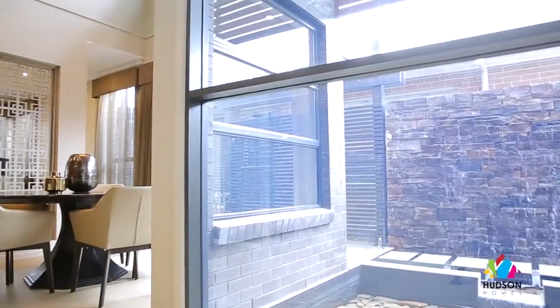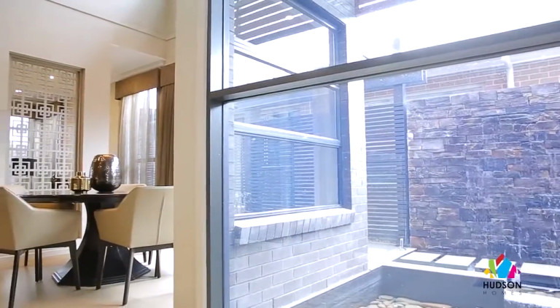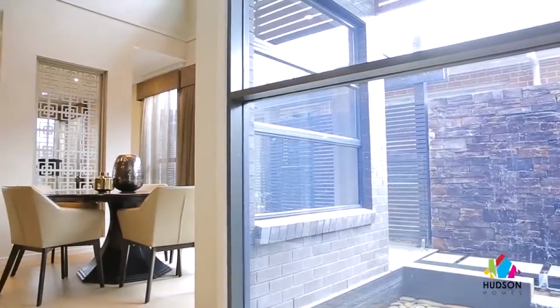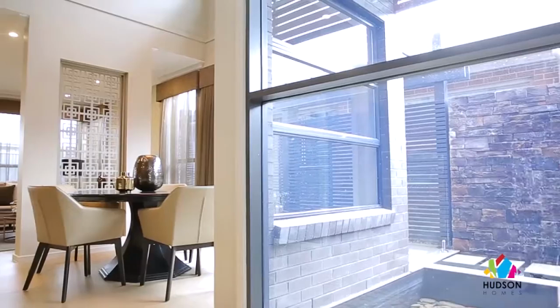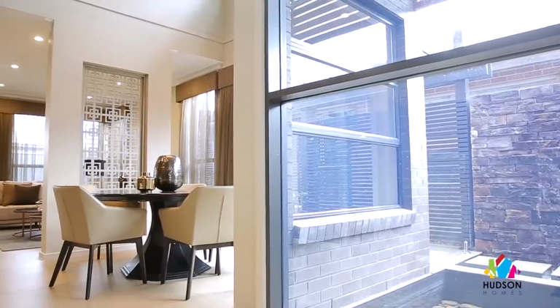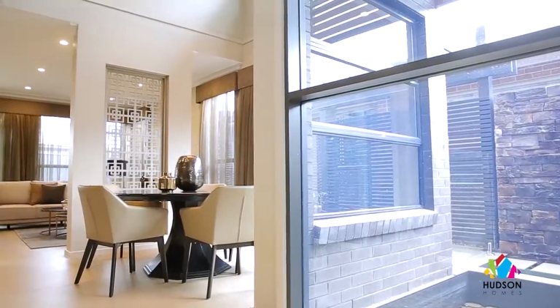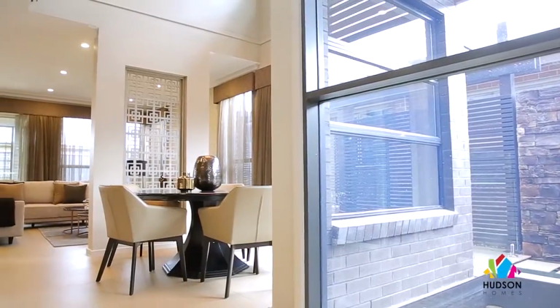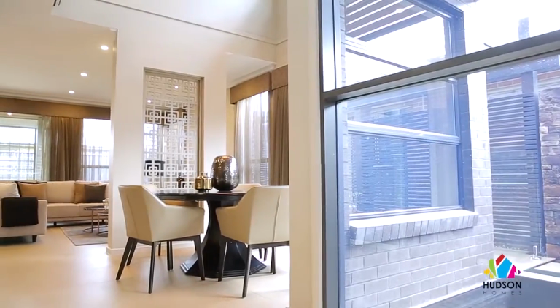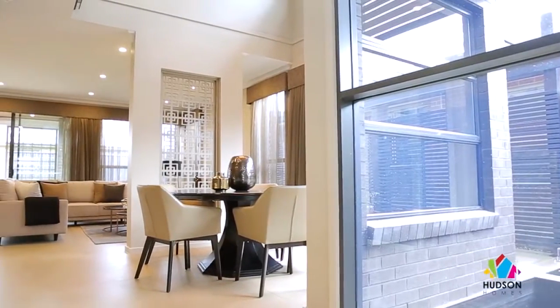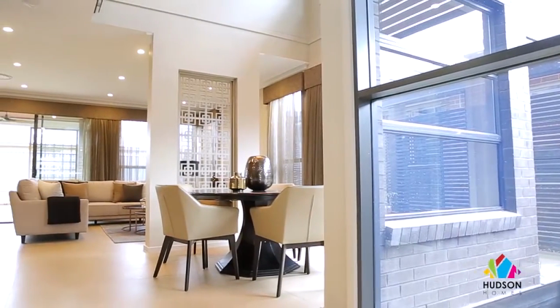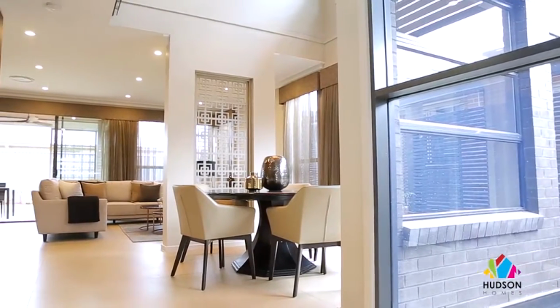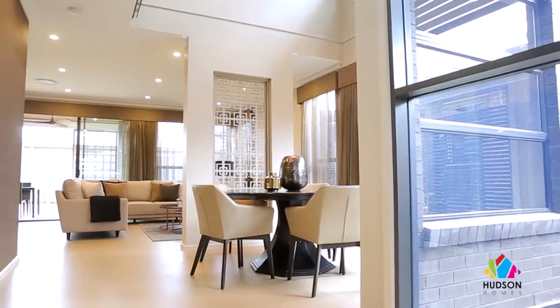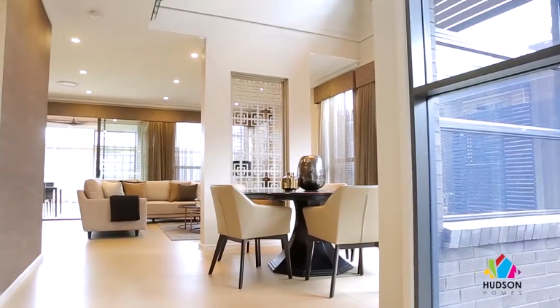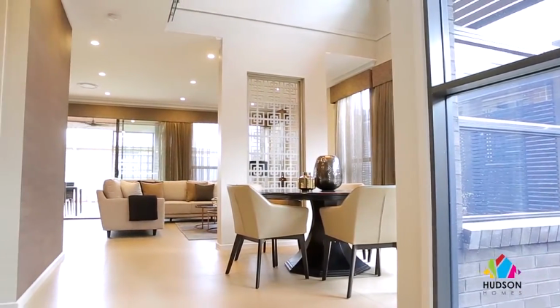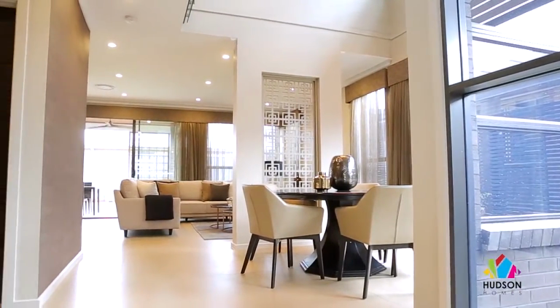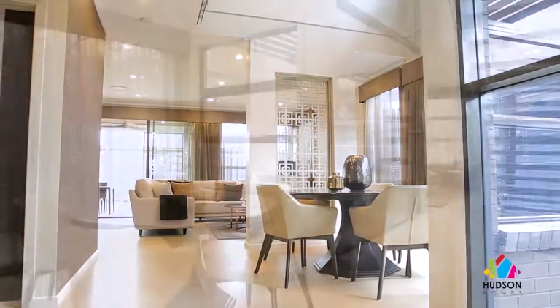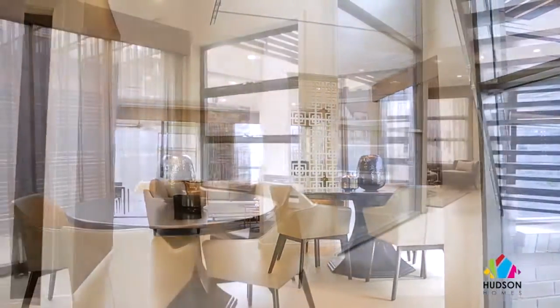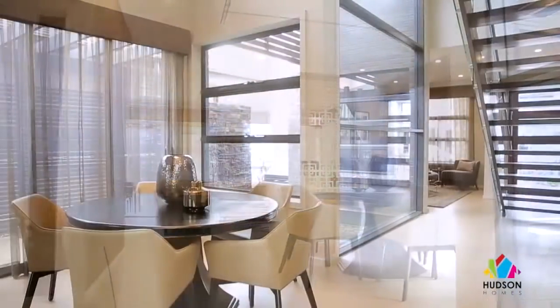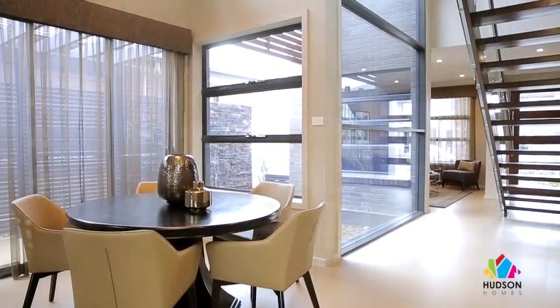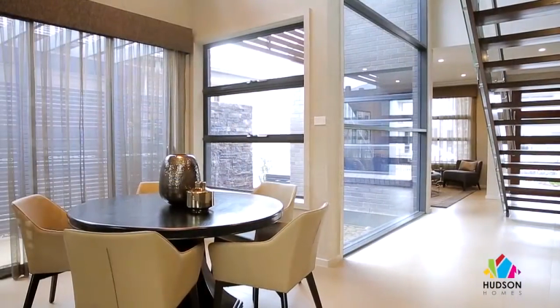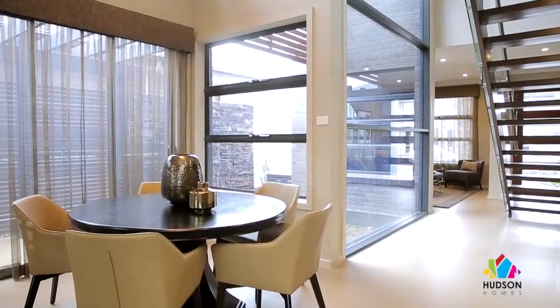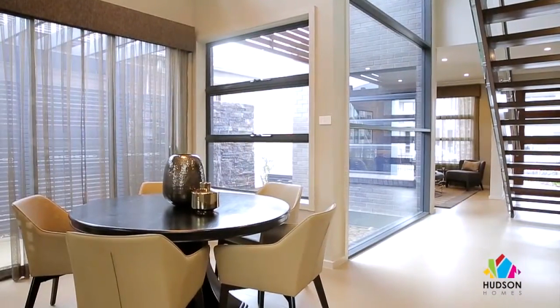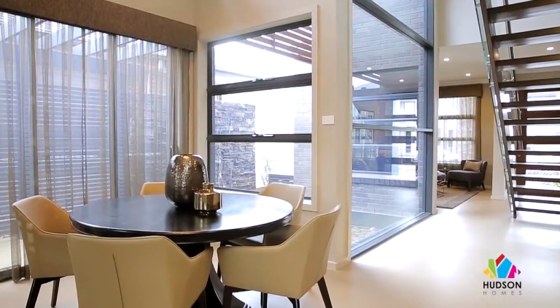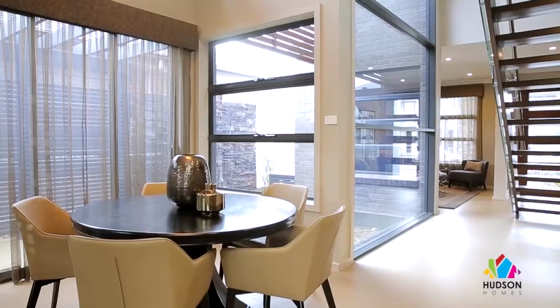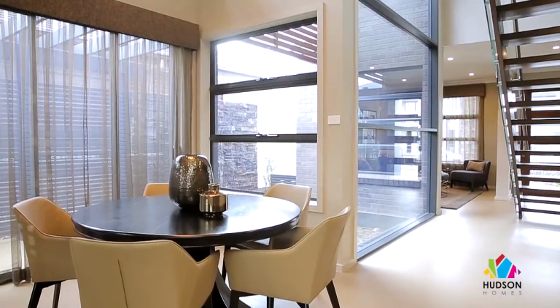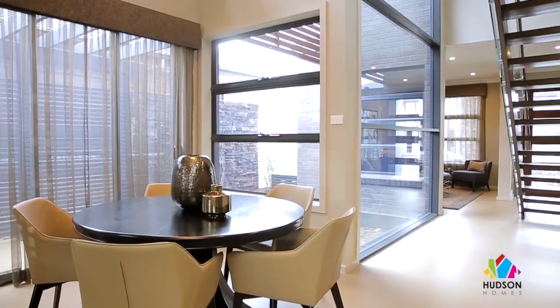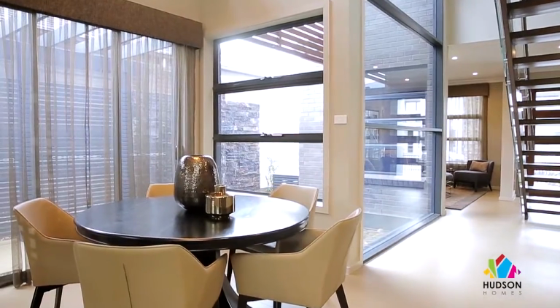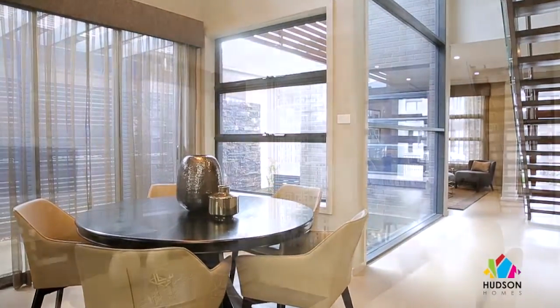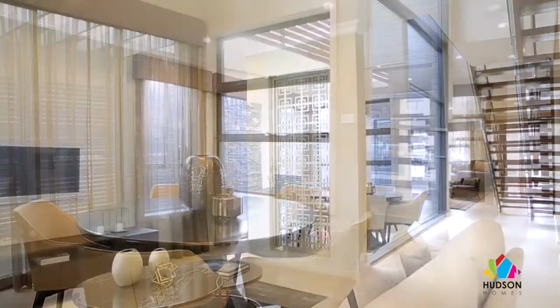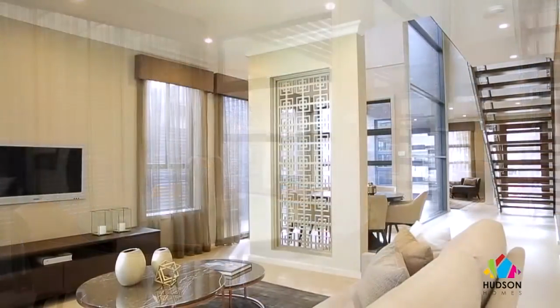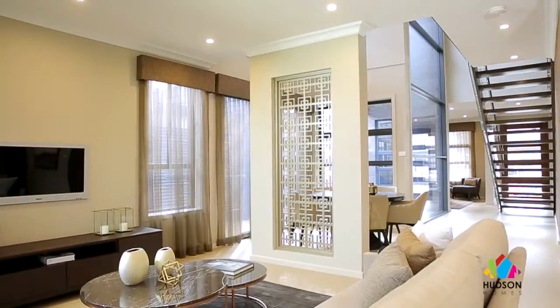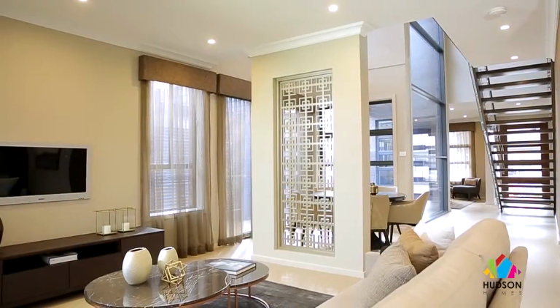It's completely surrounded by glass that not only lets in an enormous amount of natural light but also frames the relaxing water feature in the adjoining courtyard.